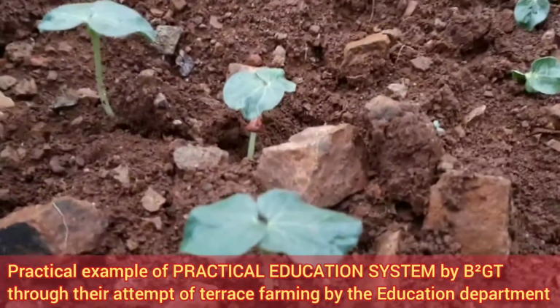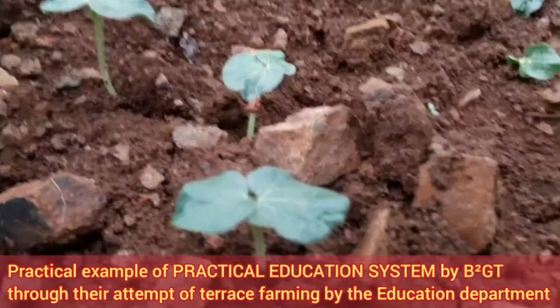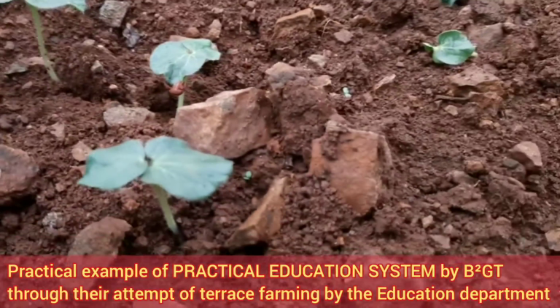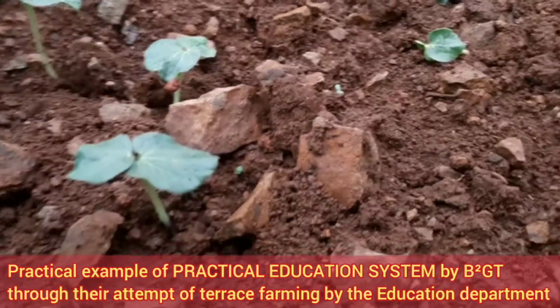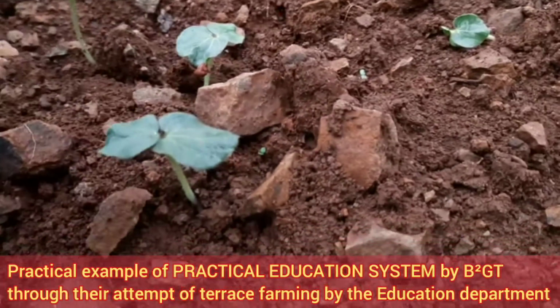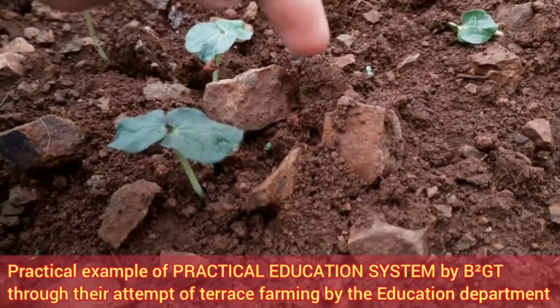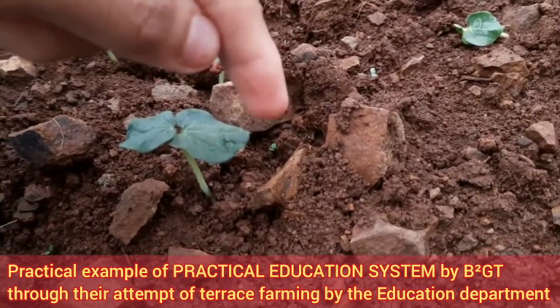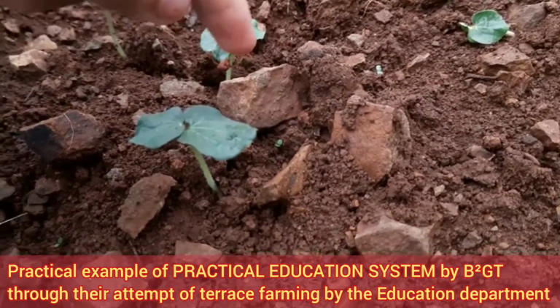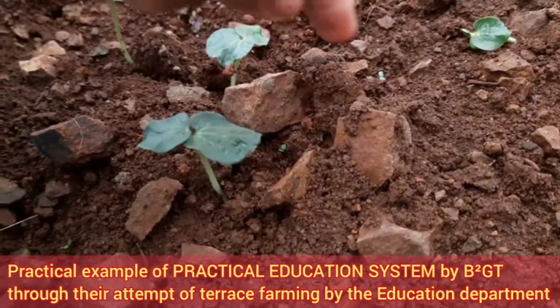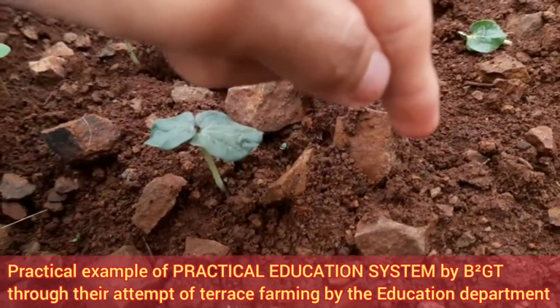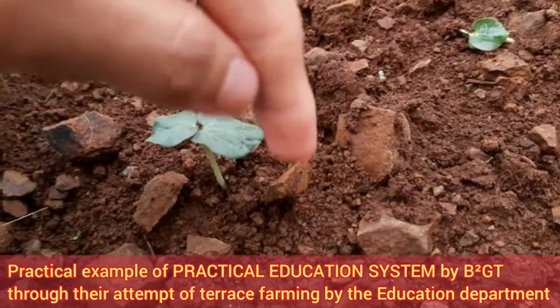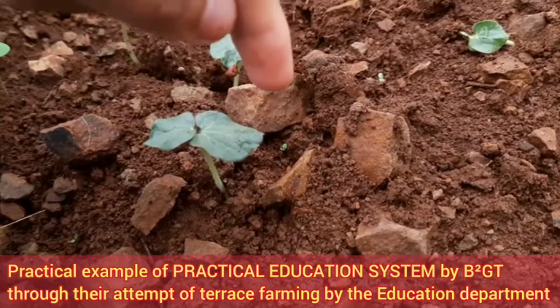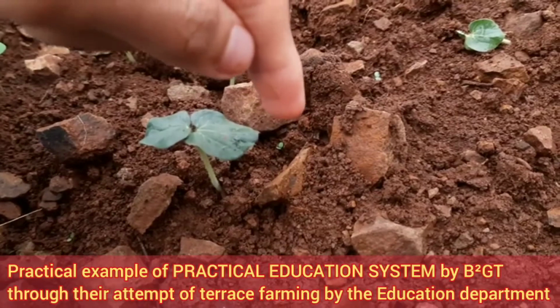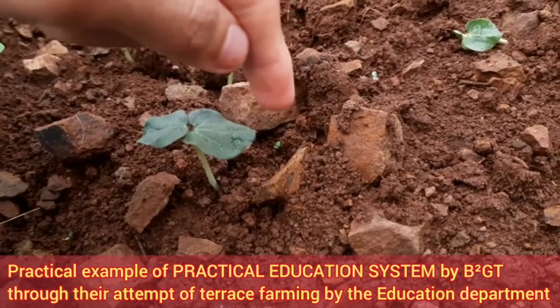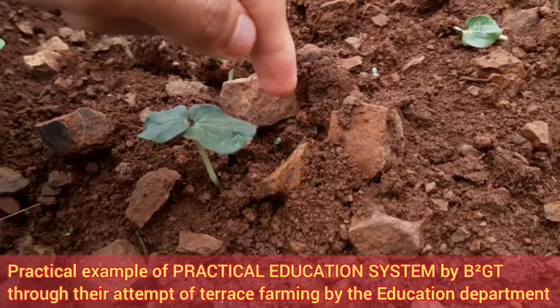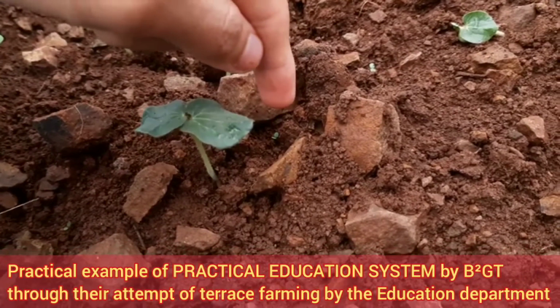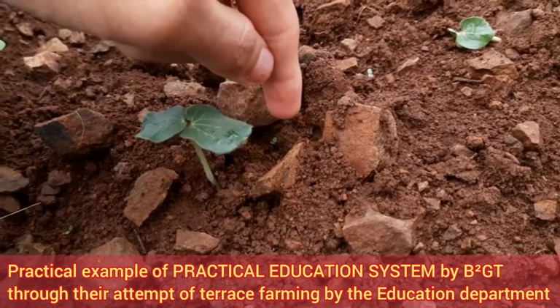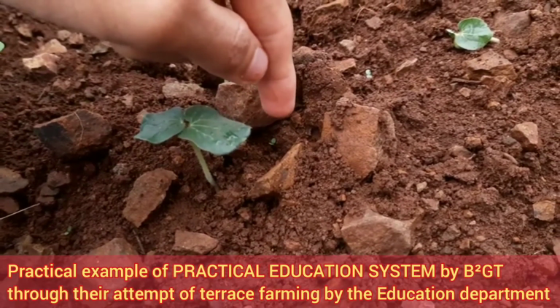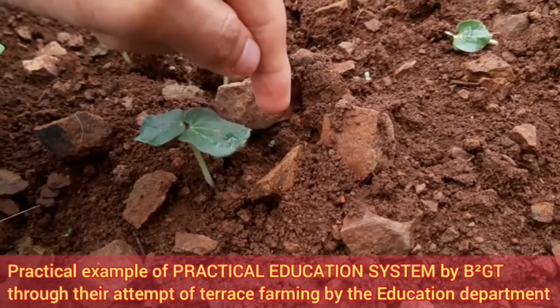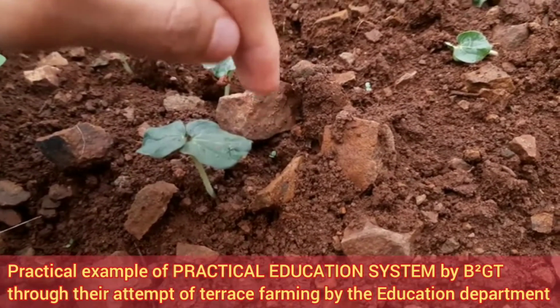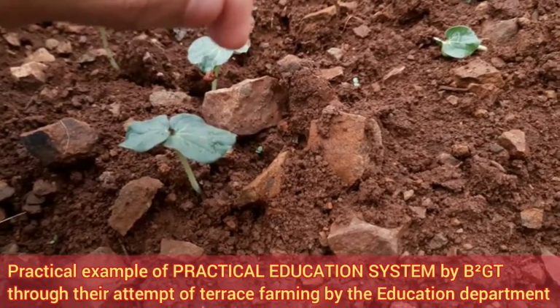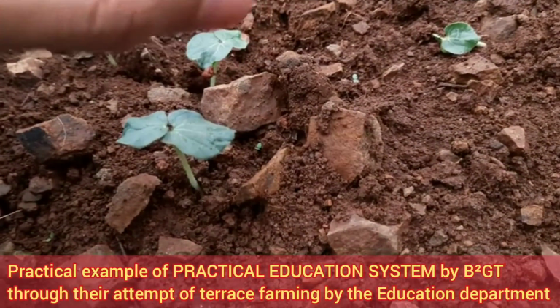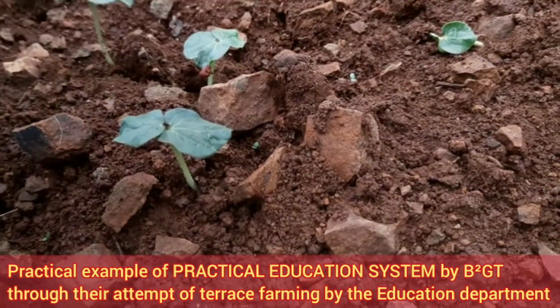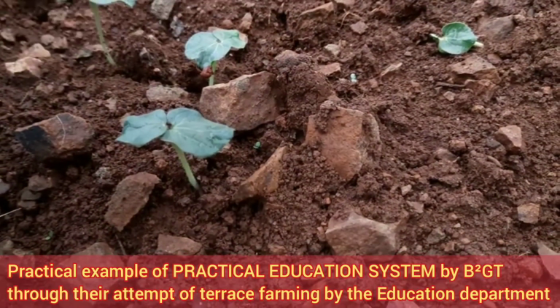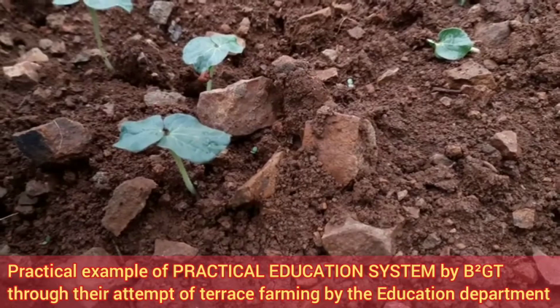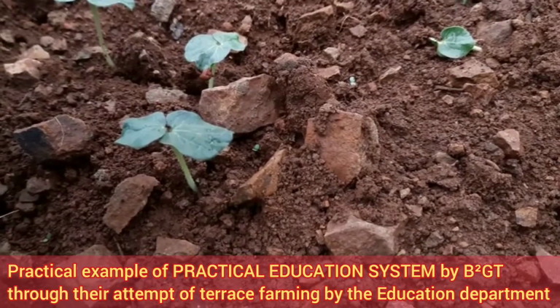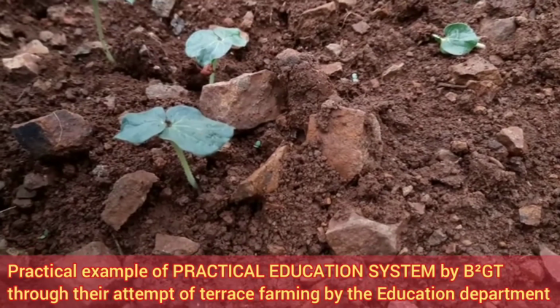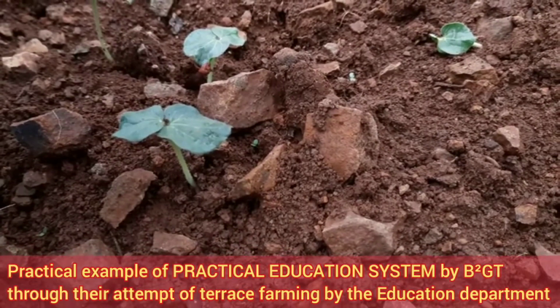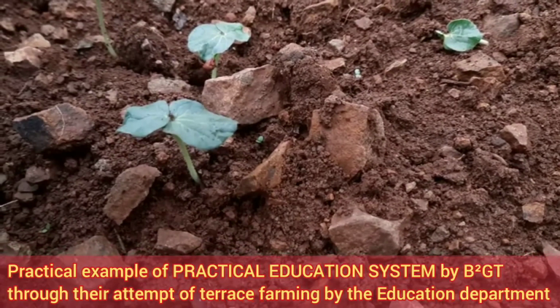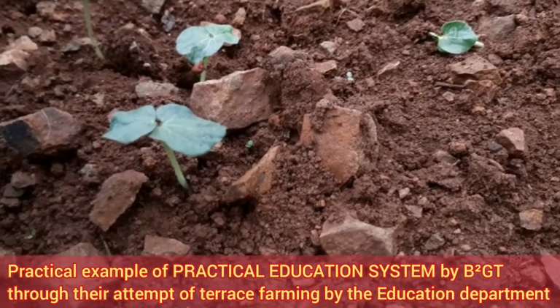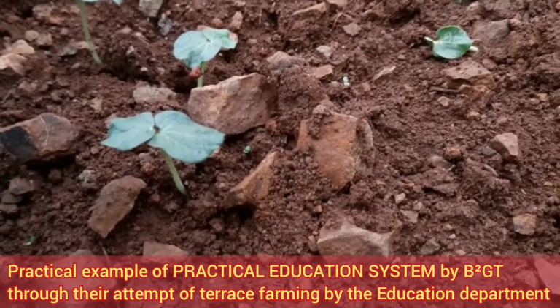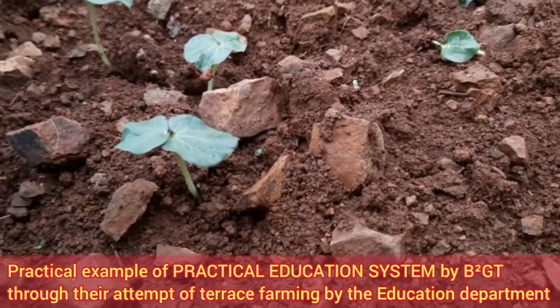One more life learning lesson from this photograph — you can see so many stones around, and see the size of the plantlet coming there, the one which is behind and small. Adverse conditions do not matter. If you really want to flourish, you can flourish anywhere.